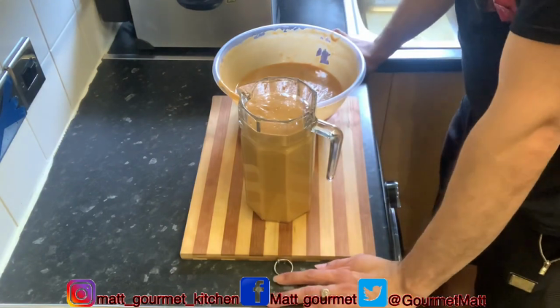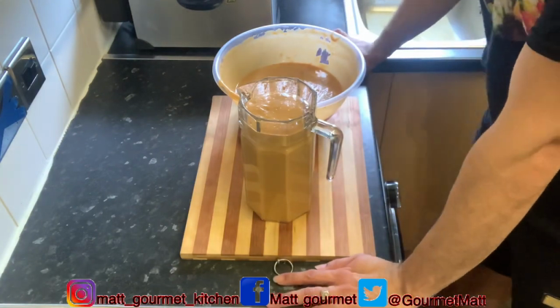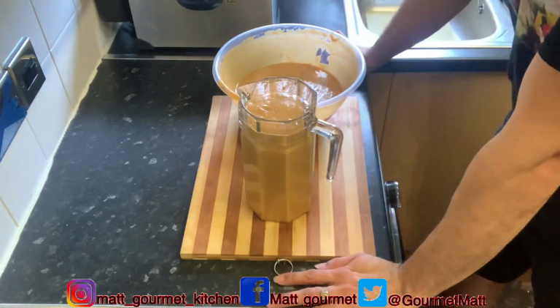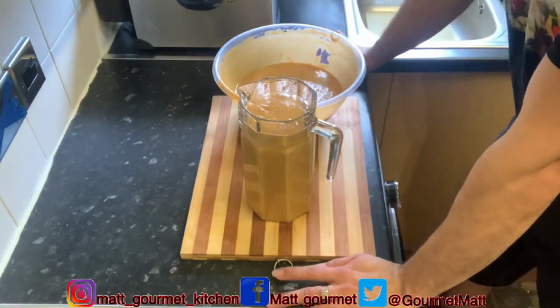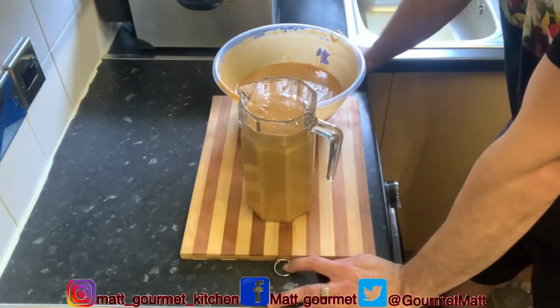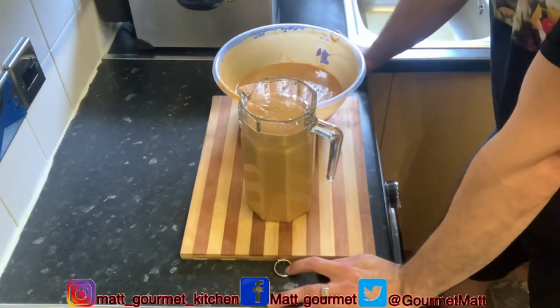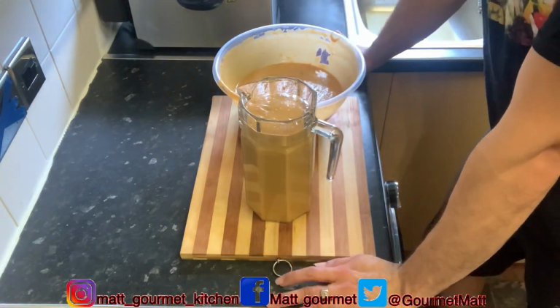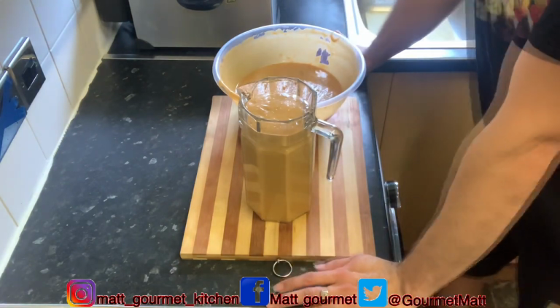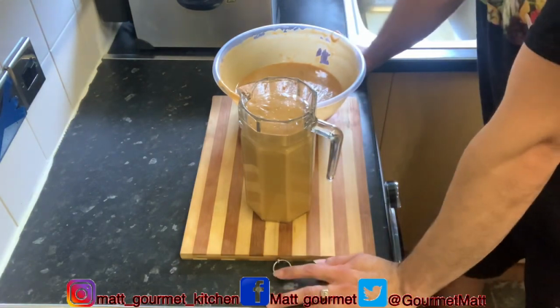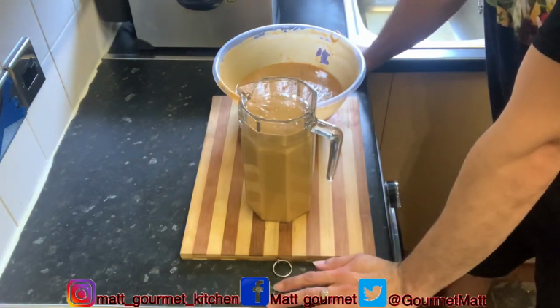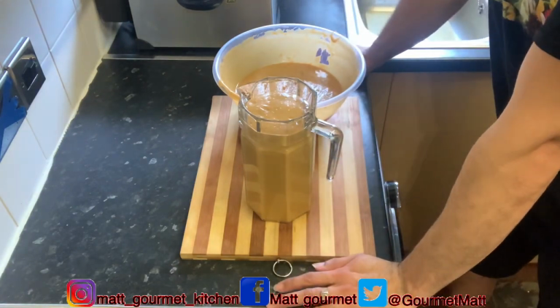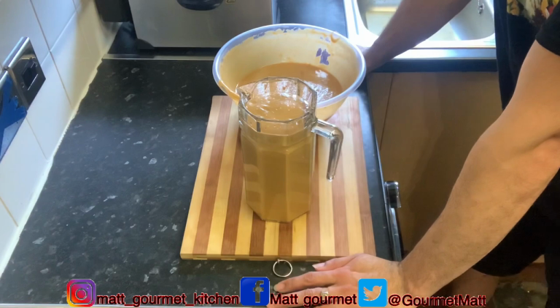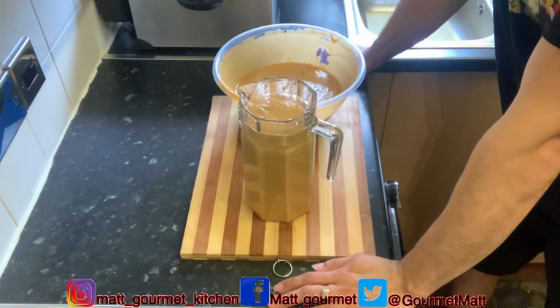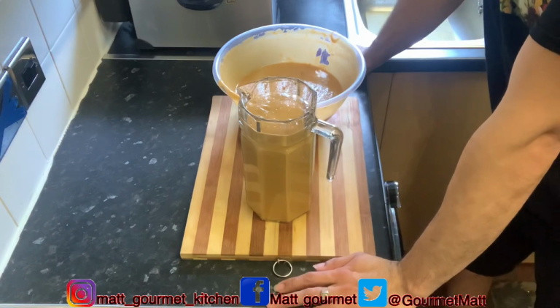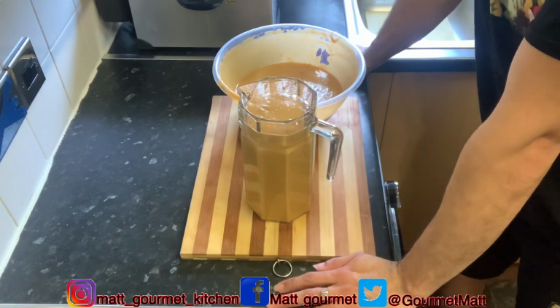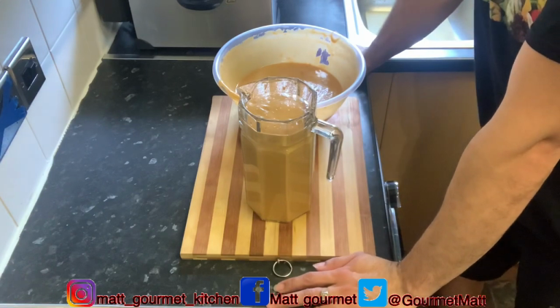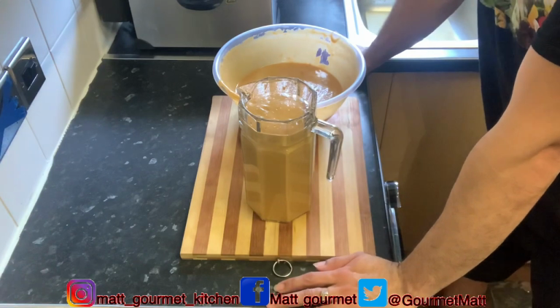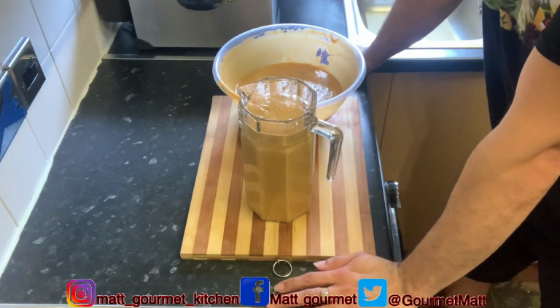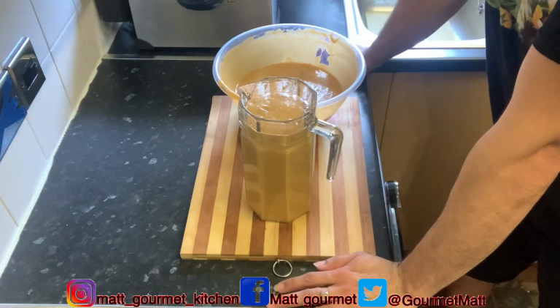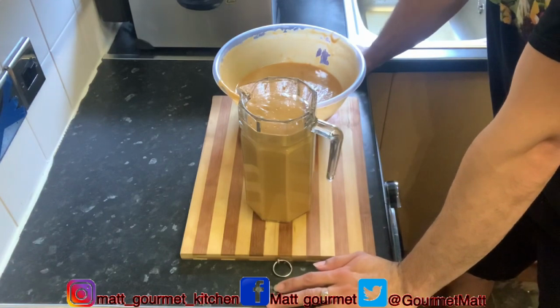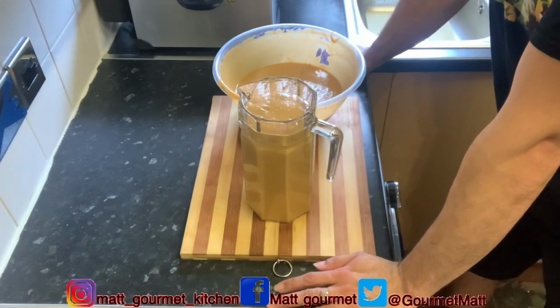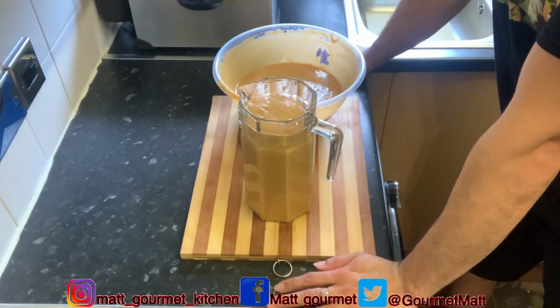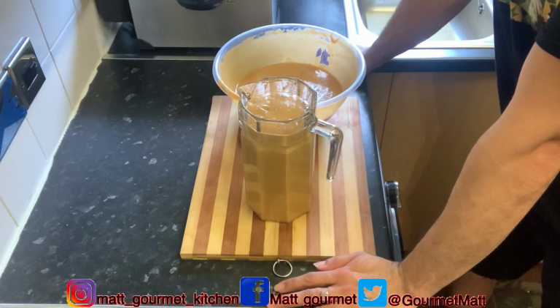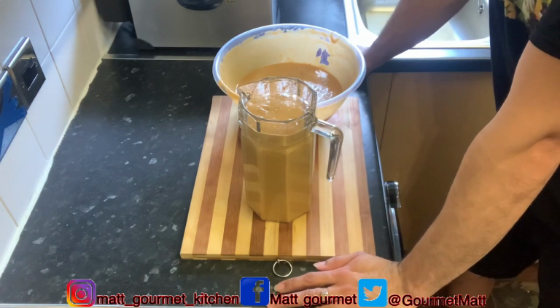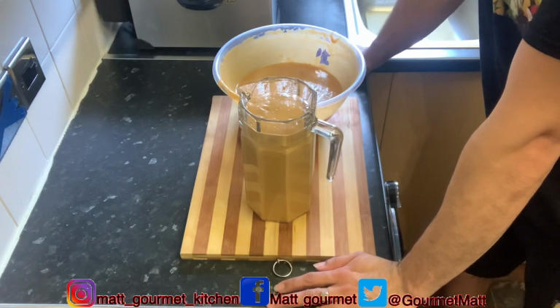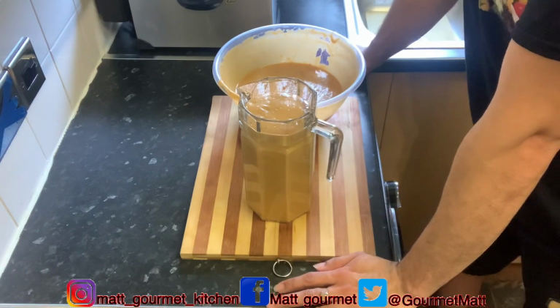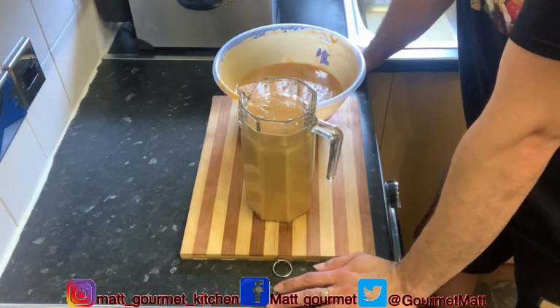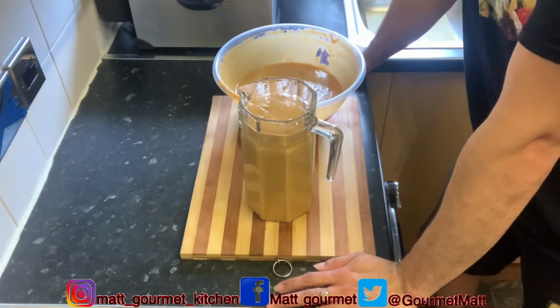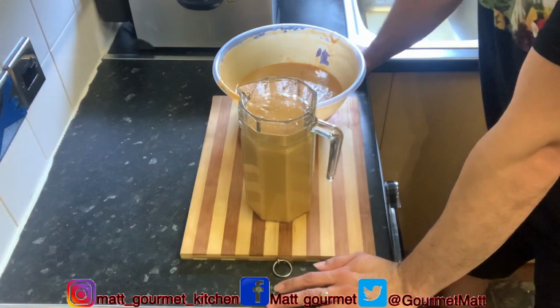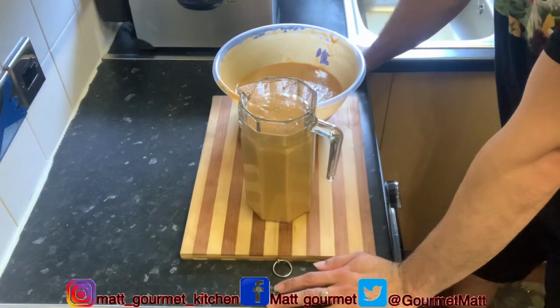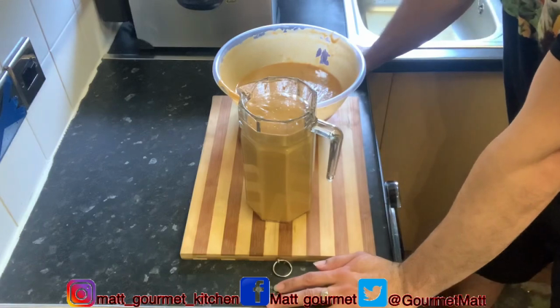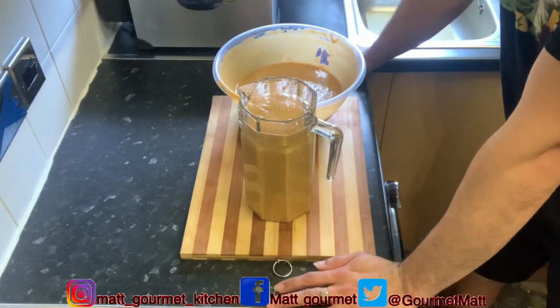Thanks for watching Mac Gourmet Kitchen. What do you think about this lovely Papa Punch? When you try it, hit me in the comment section and let me know guys. Until next time!